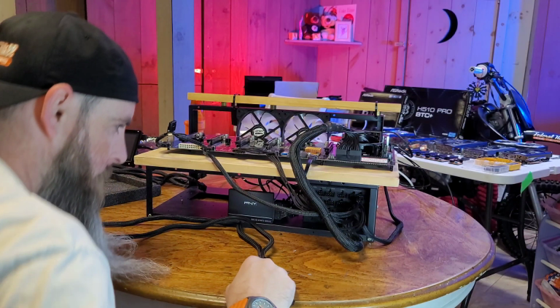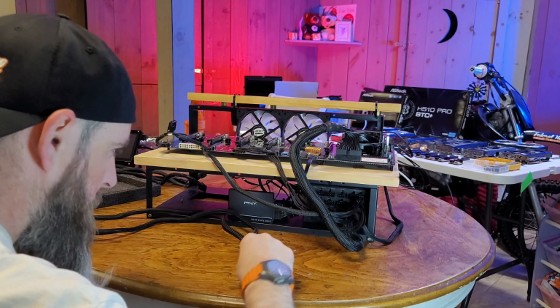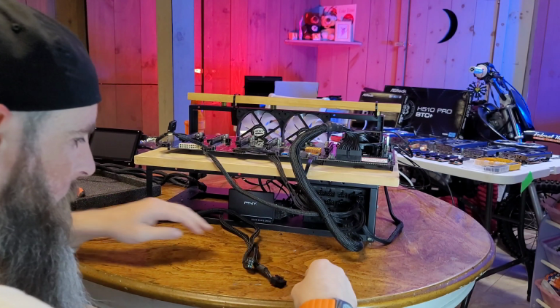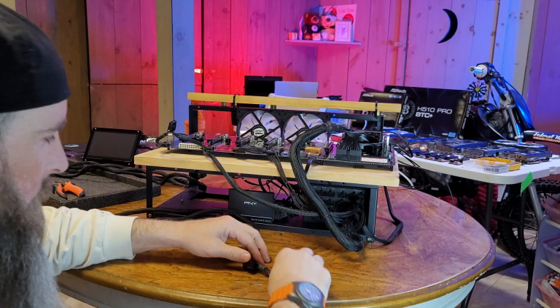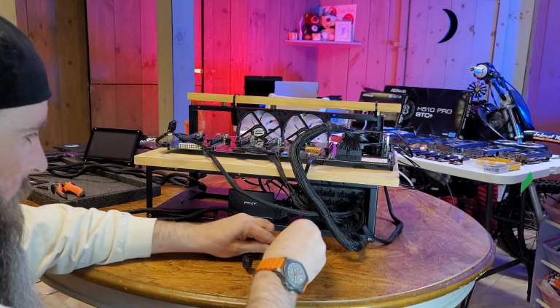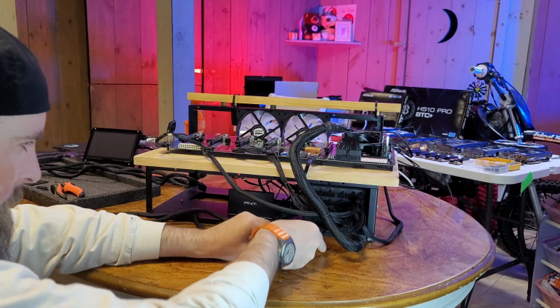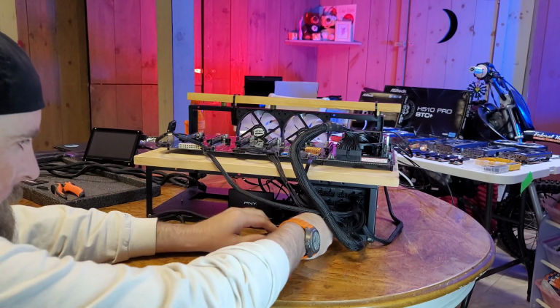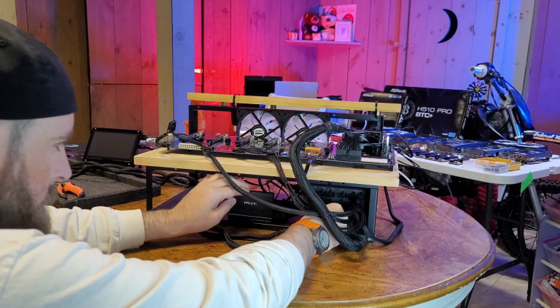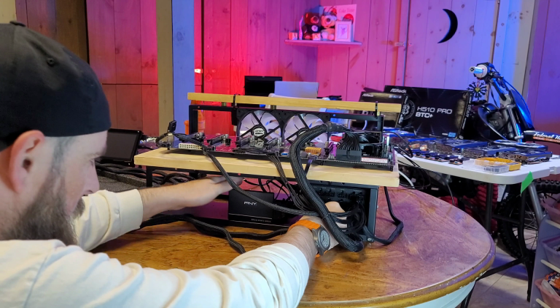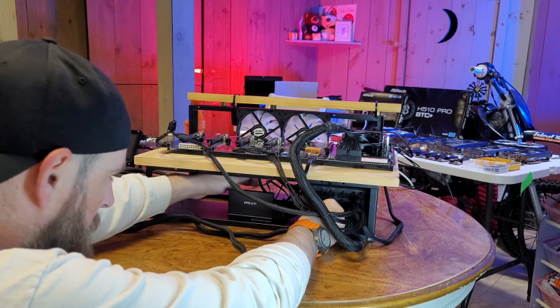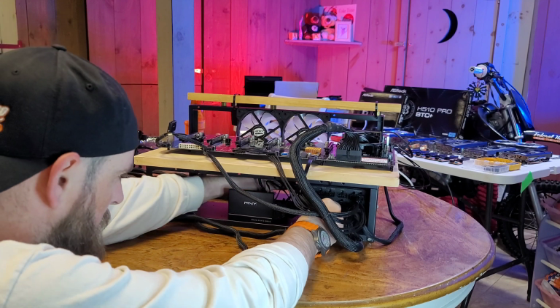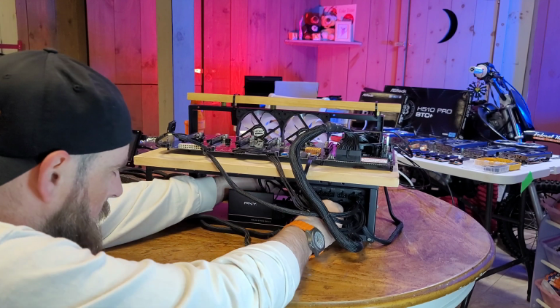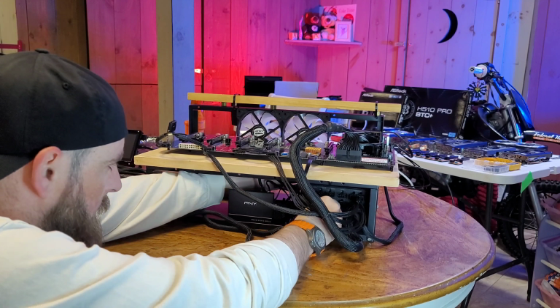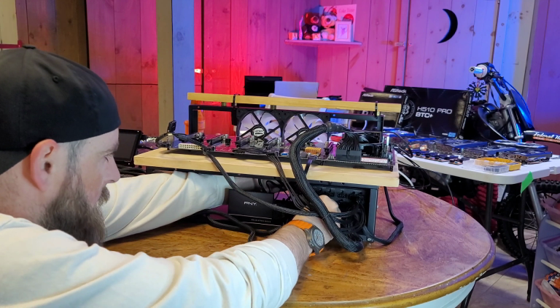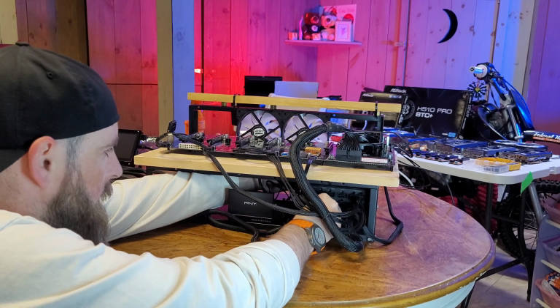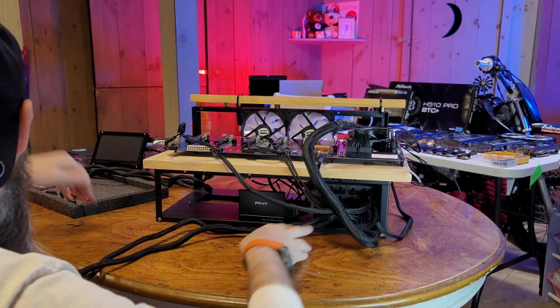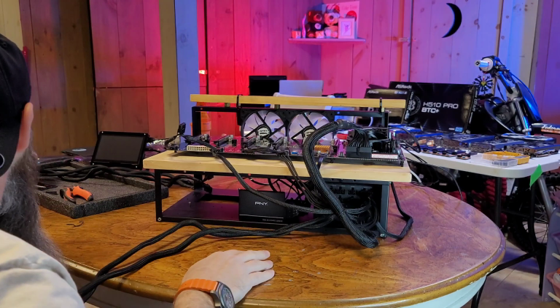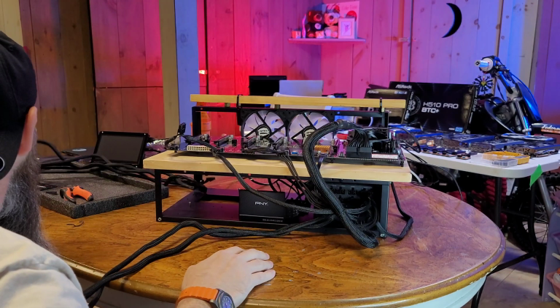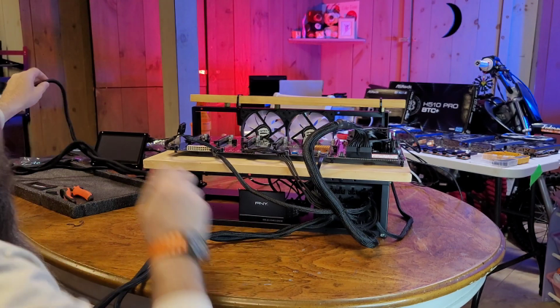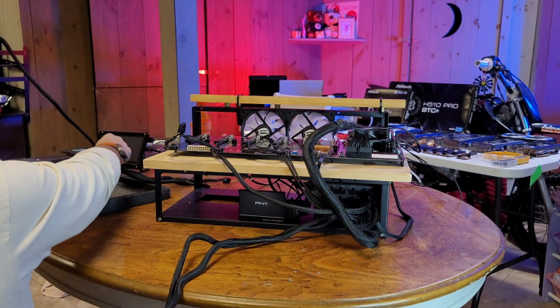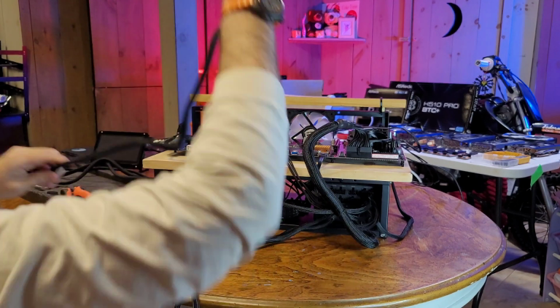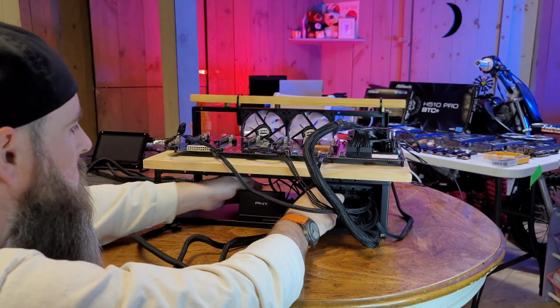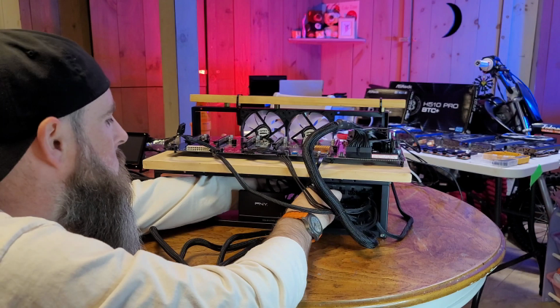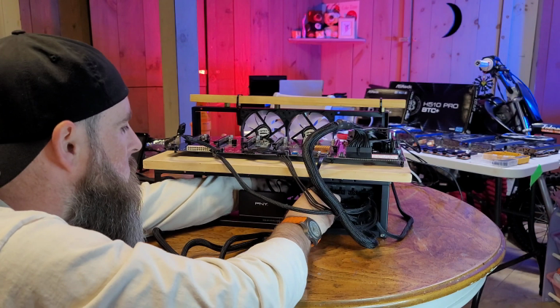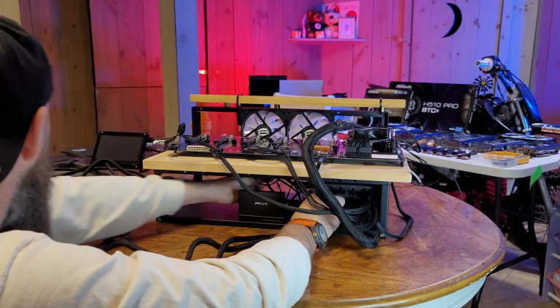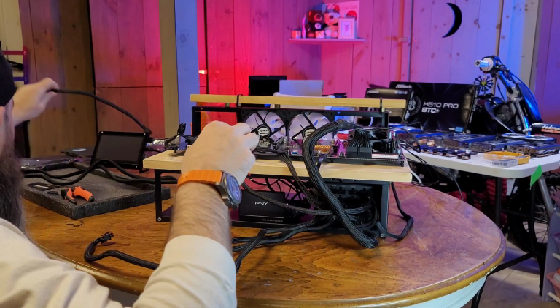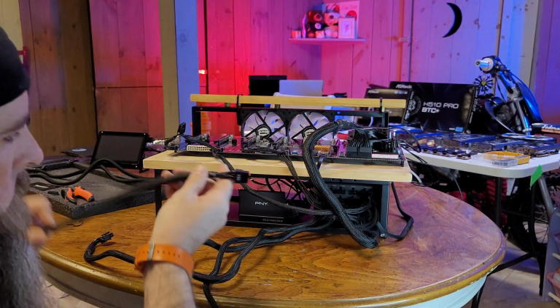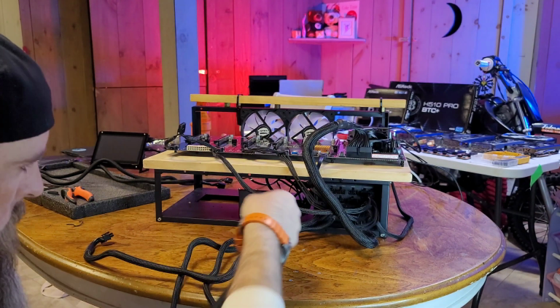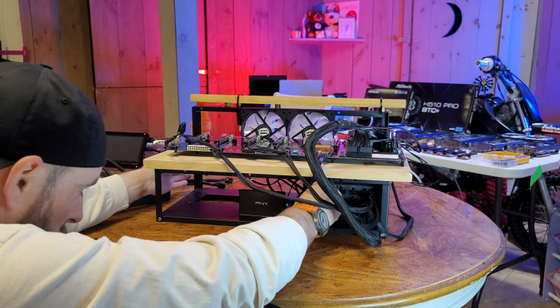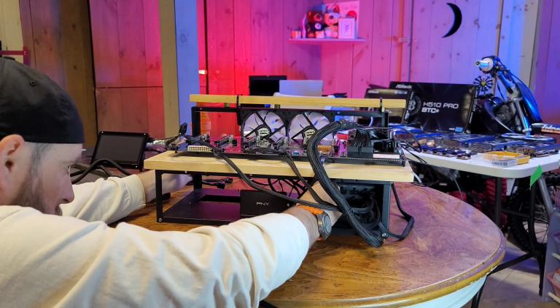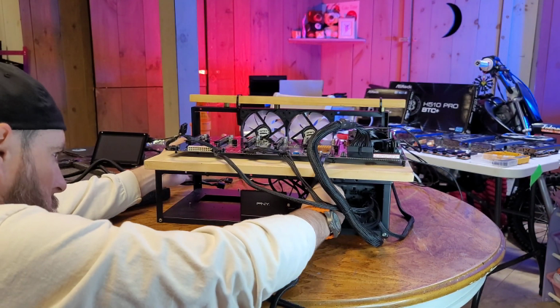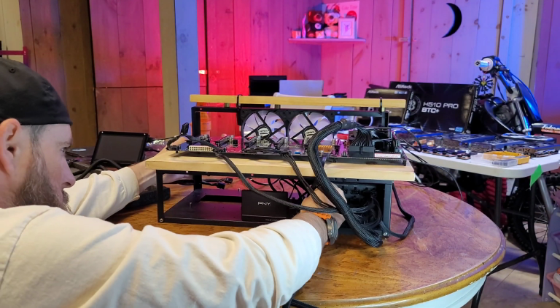Before we get too far, I just want to give a big thank you to TechShinji for sending this H510 to us as part of some collab content that we have coming up, including this. Thank you very much, Shinji!